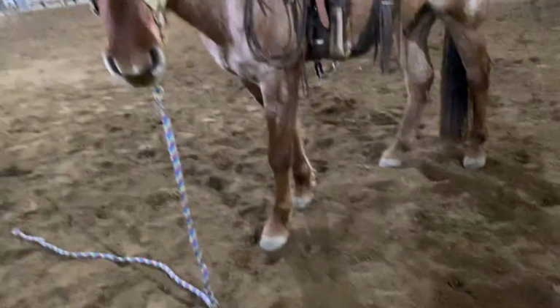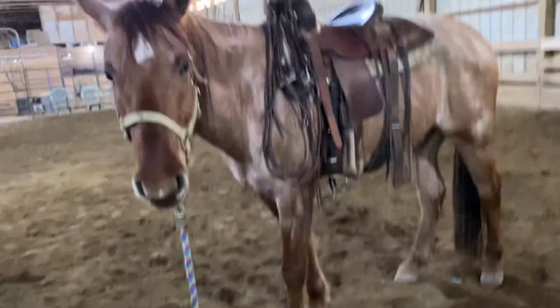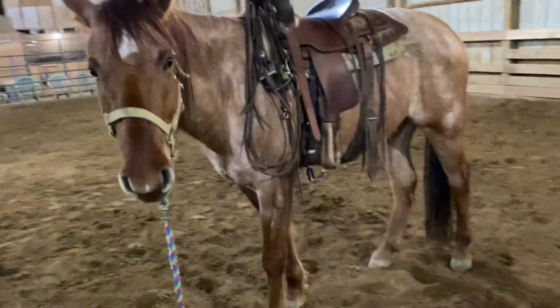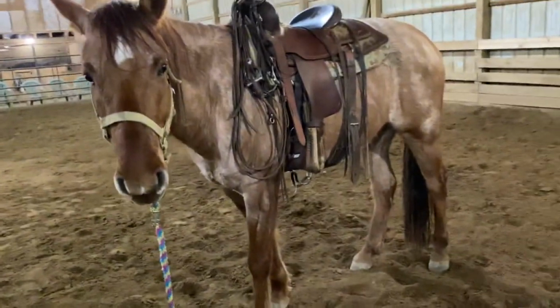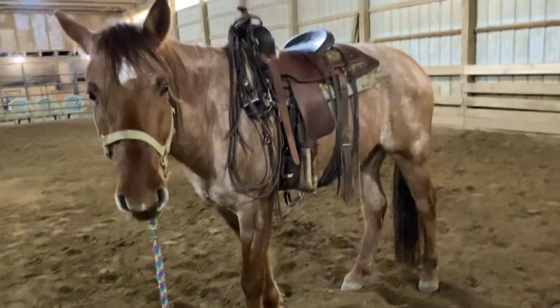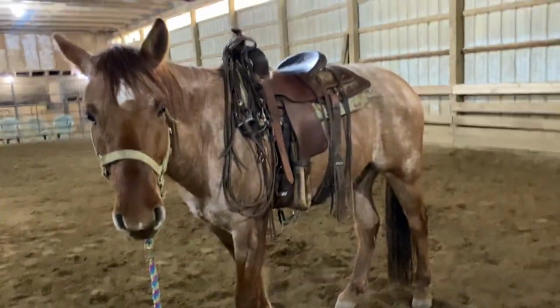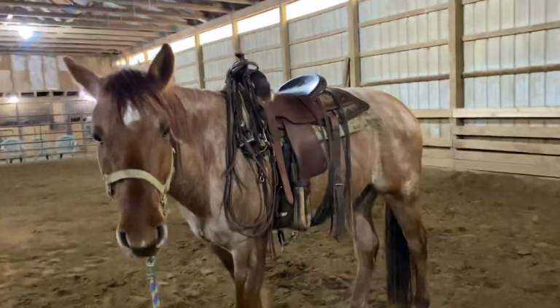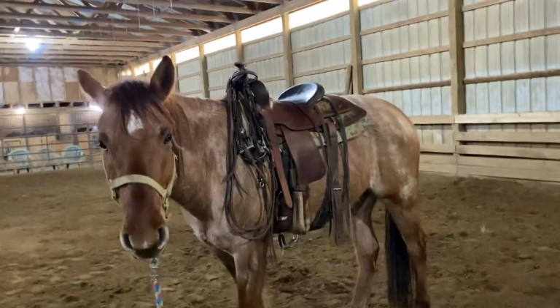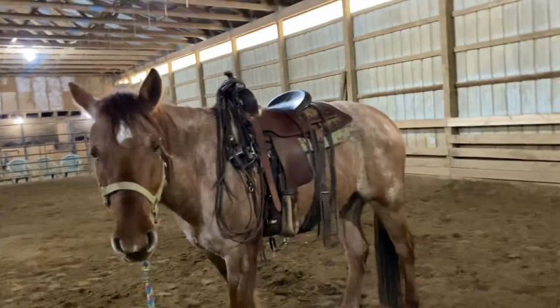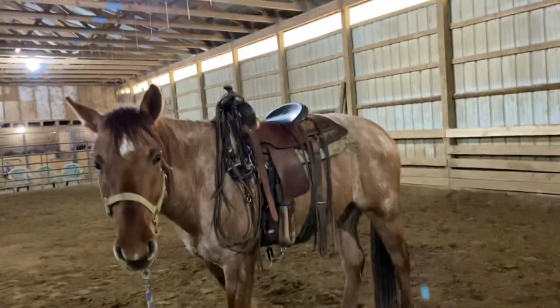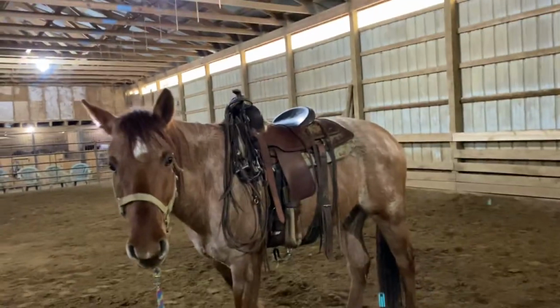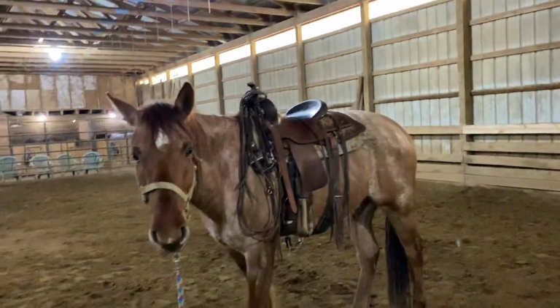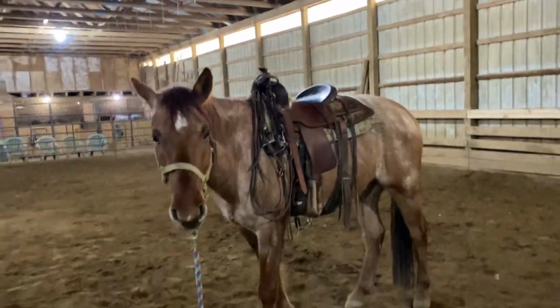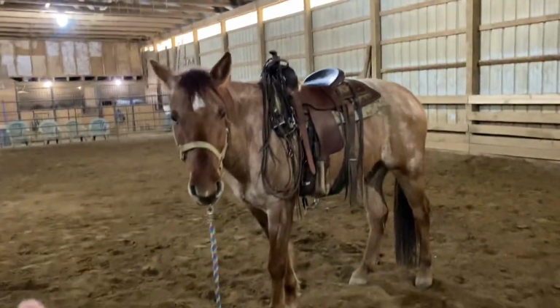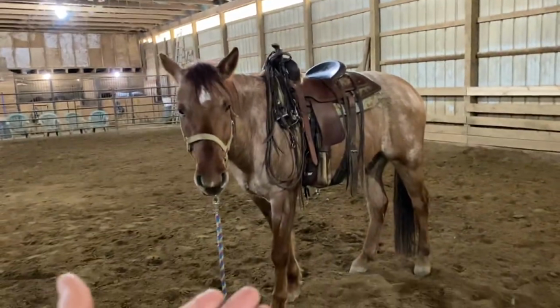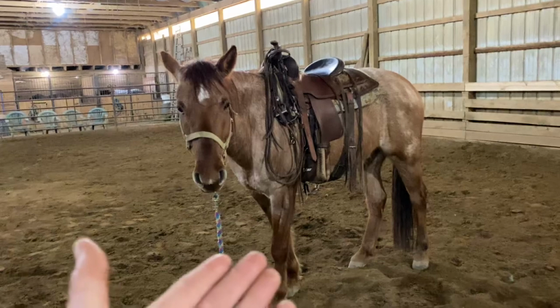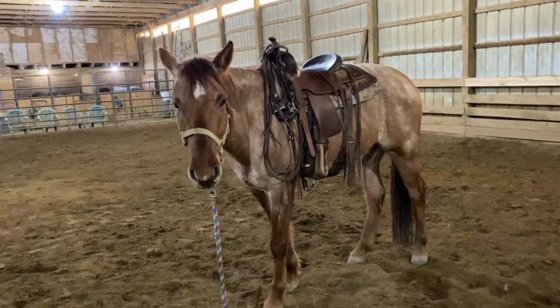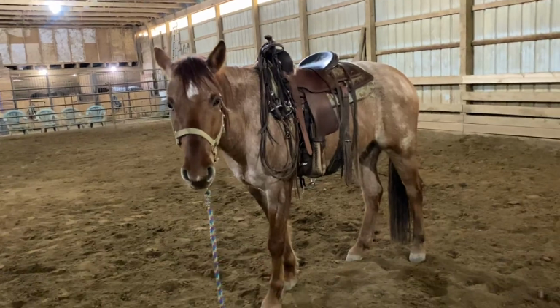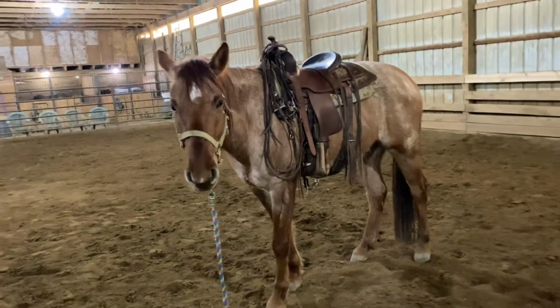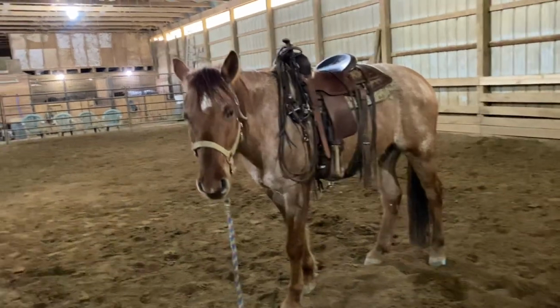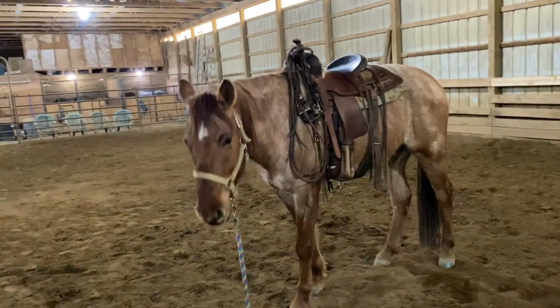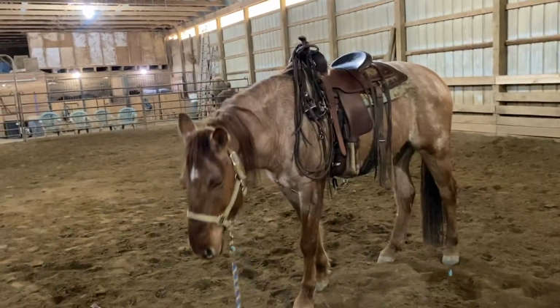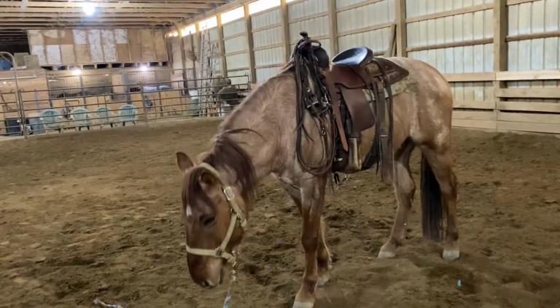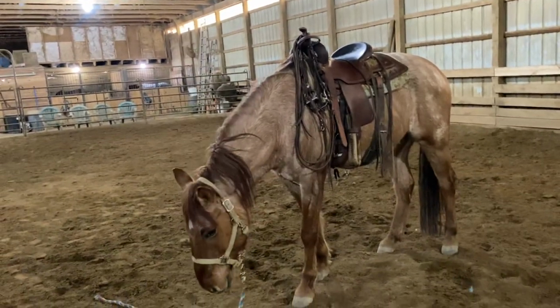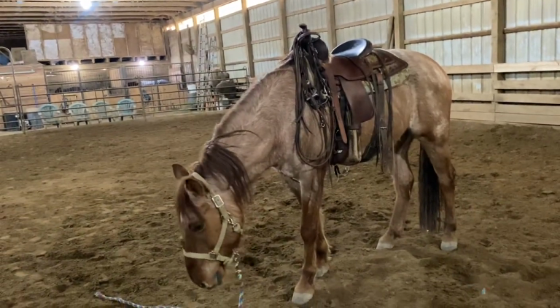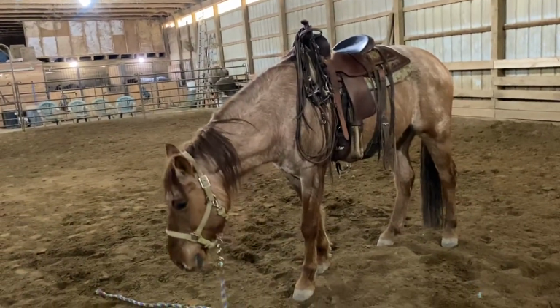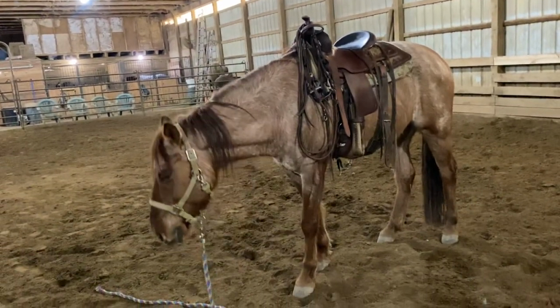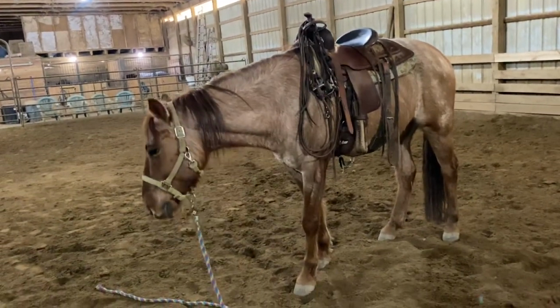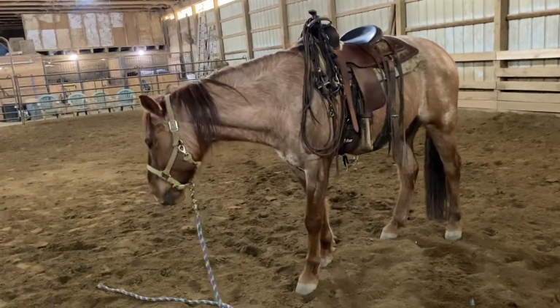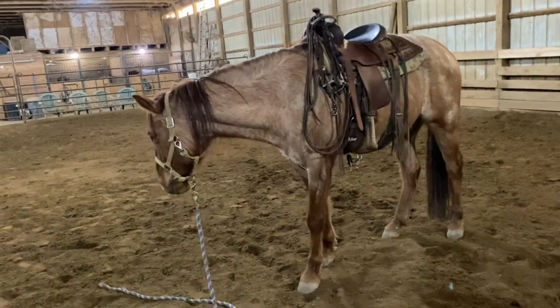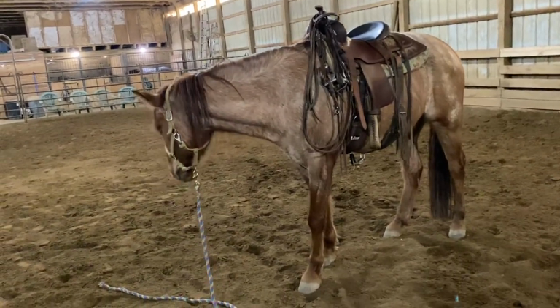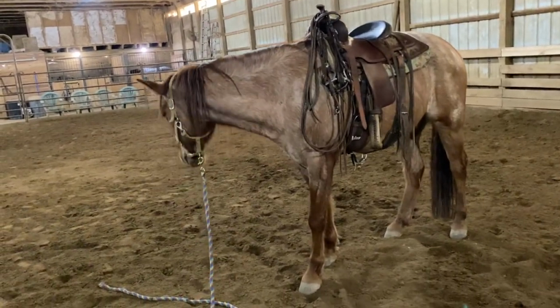Hey guys, welcome back. In today's video, I'll be using my gelding horse, Mr. Frank, working on ground tying.